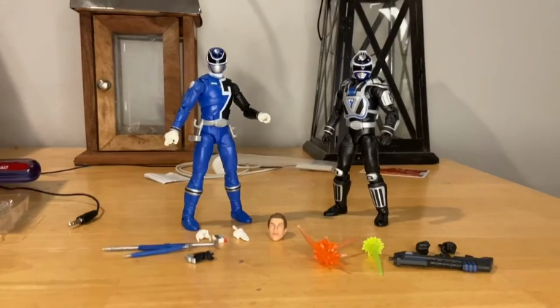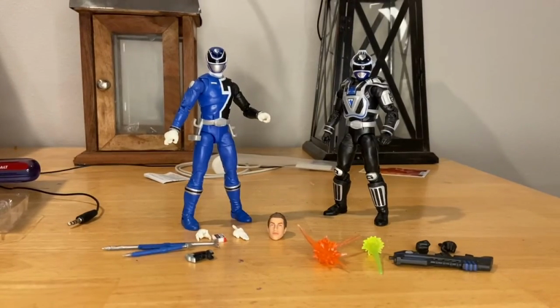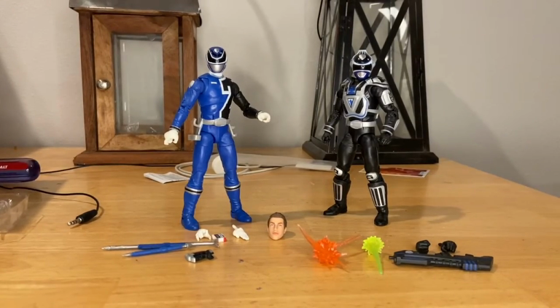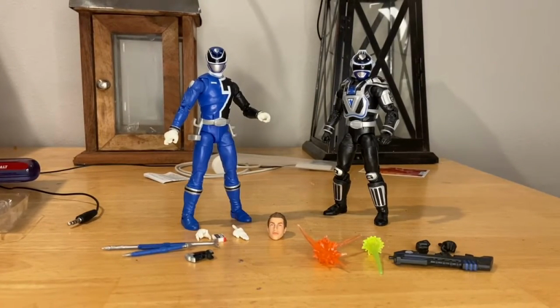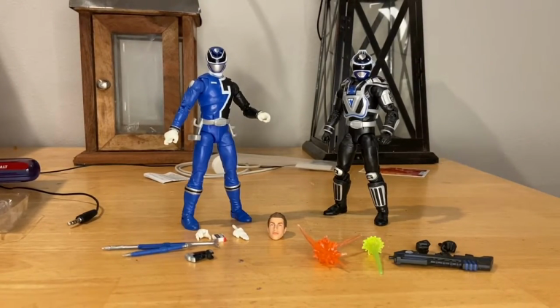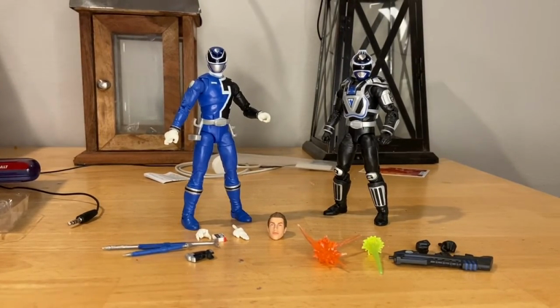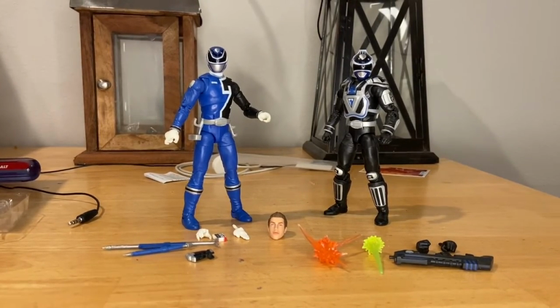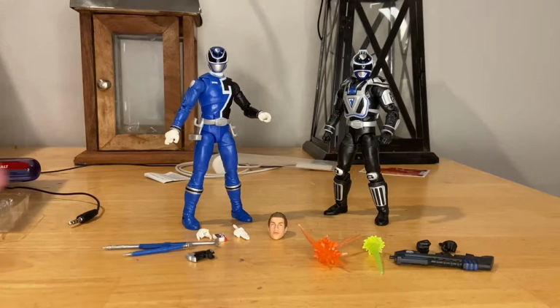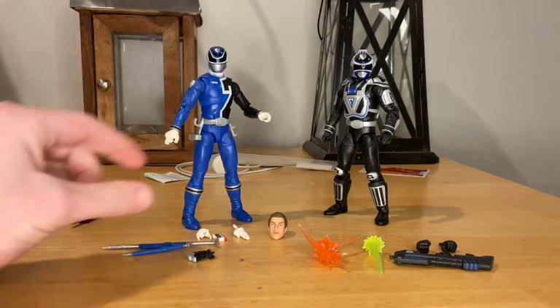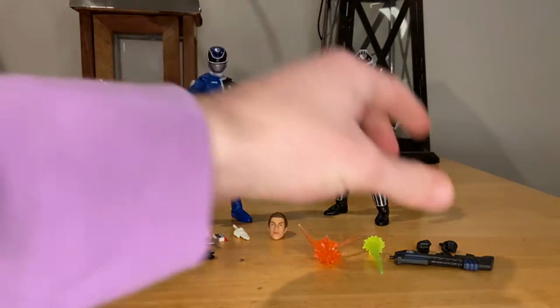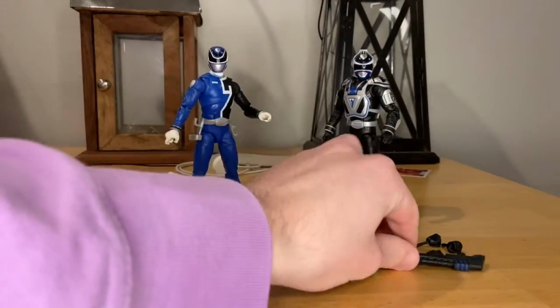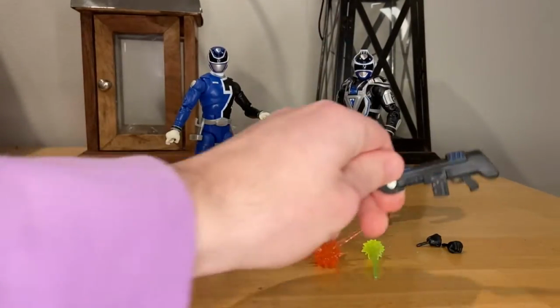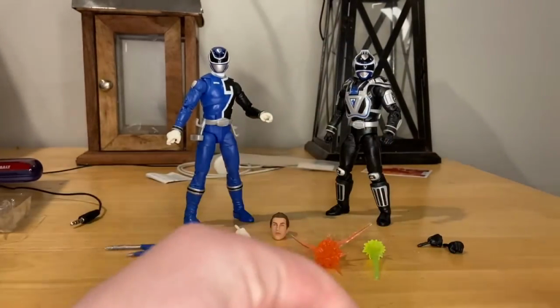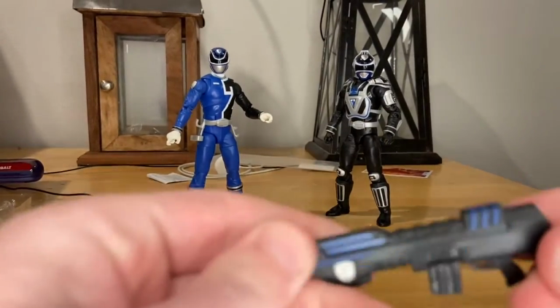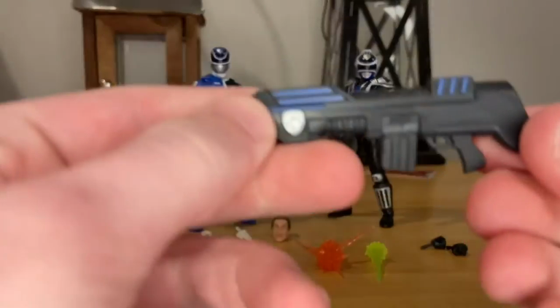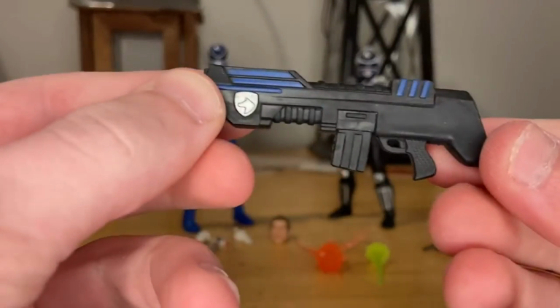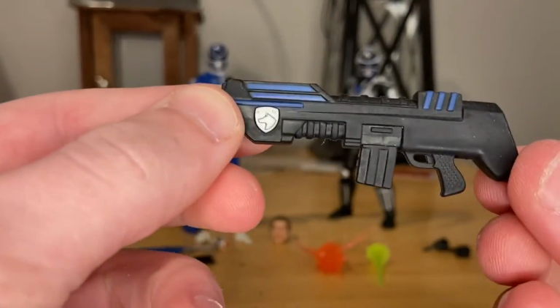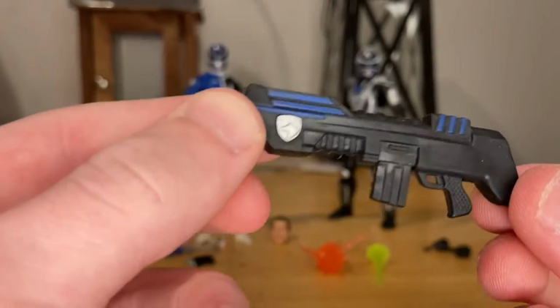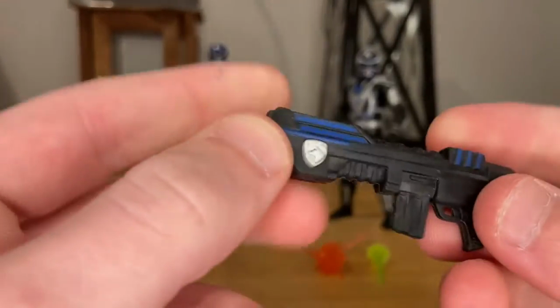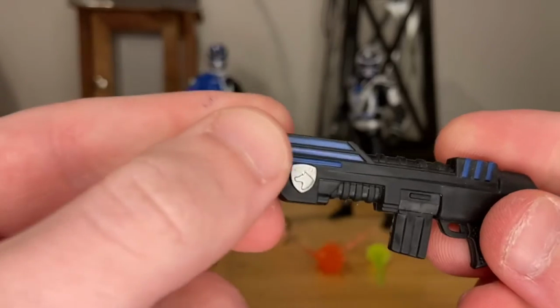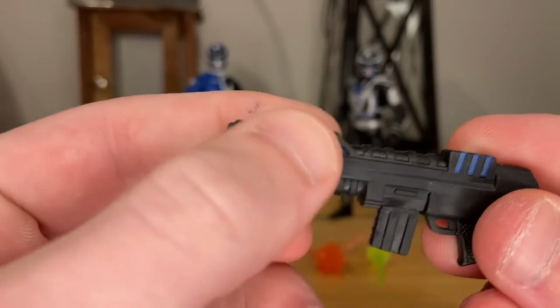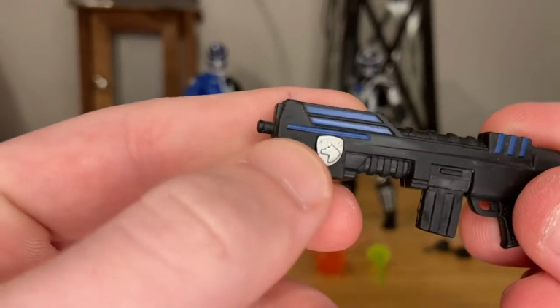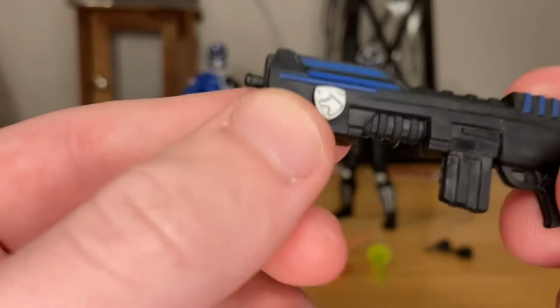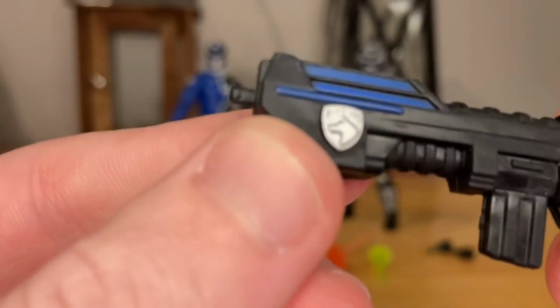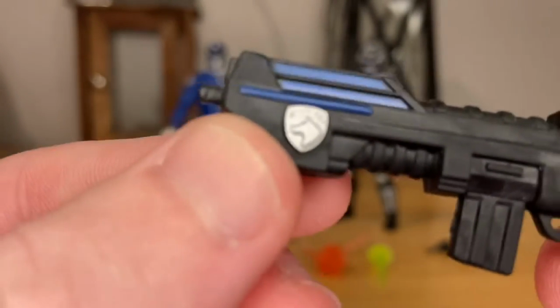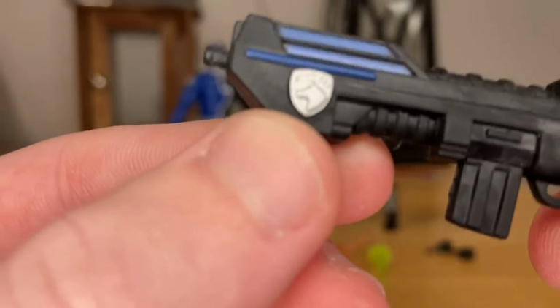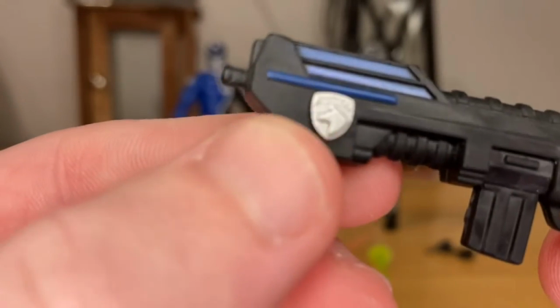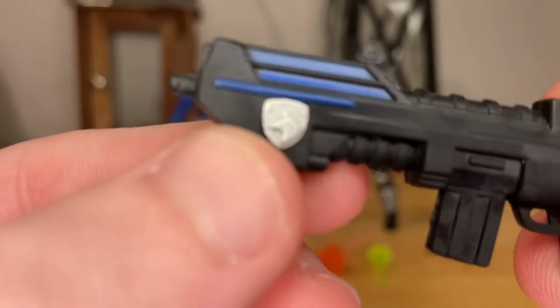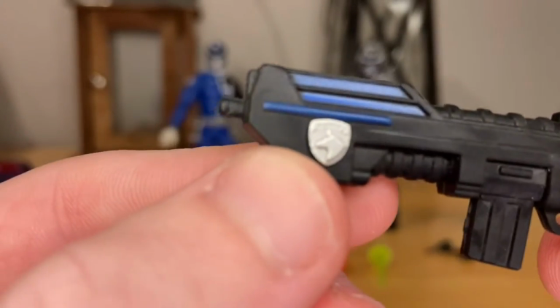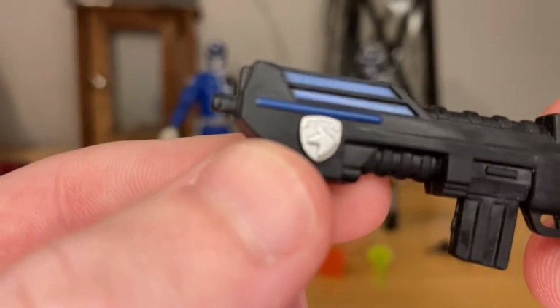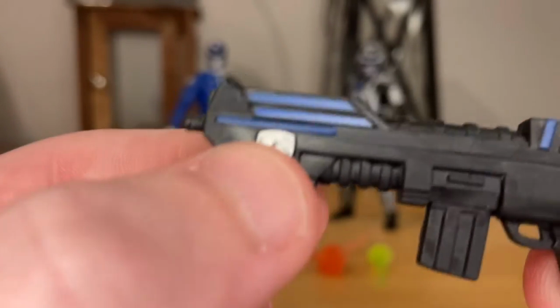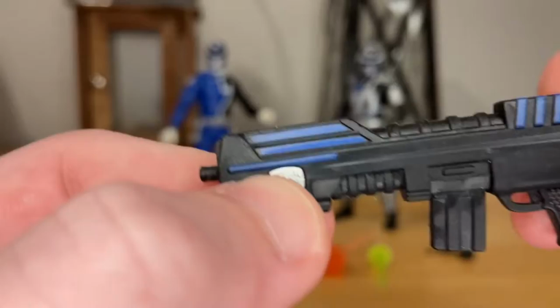Here's the bottom with the UPC, but besides that let's just crack them open. Here they are out of the packaging. First let's go over the accessories. For the Squad Ranger, he comes with this cool little blaster — you get nice blue detailing and that SPD dog badge logo.